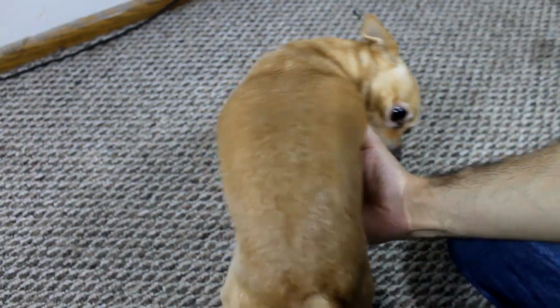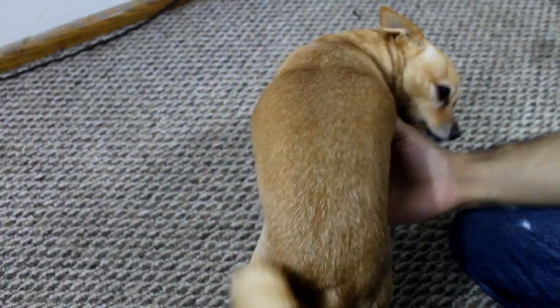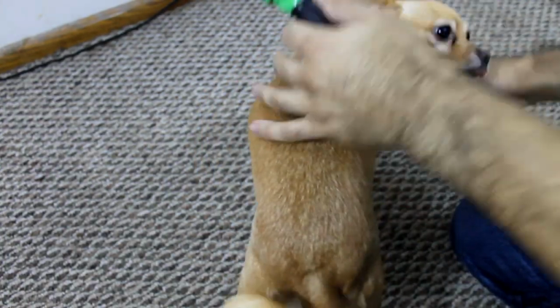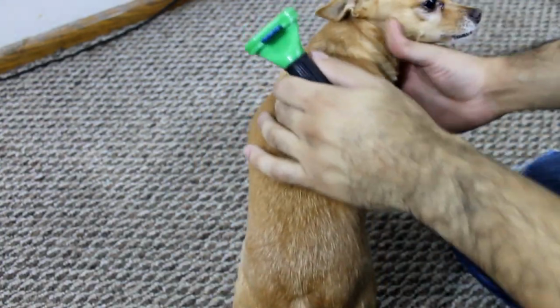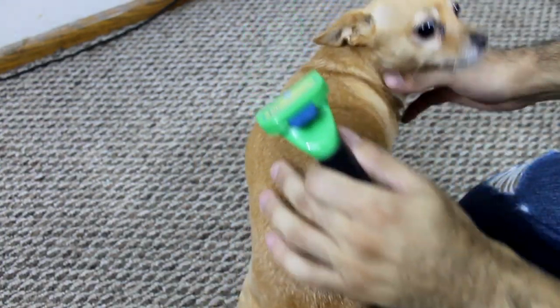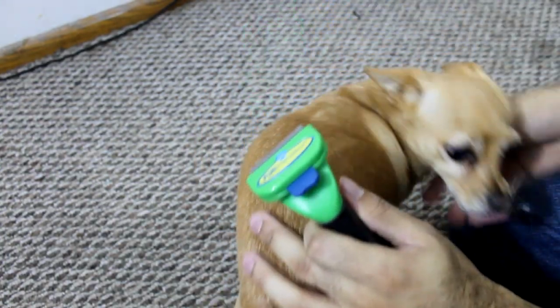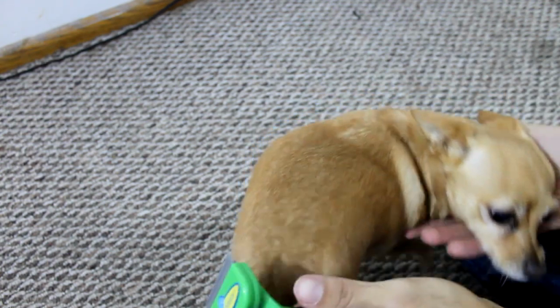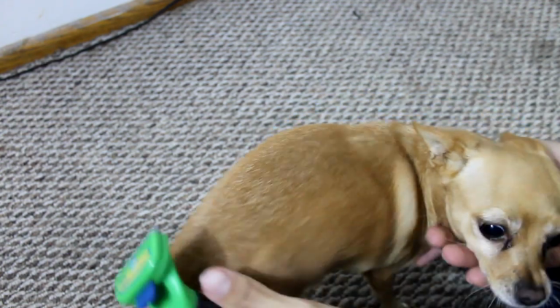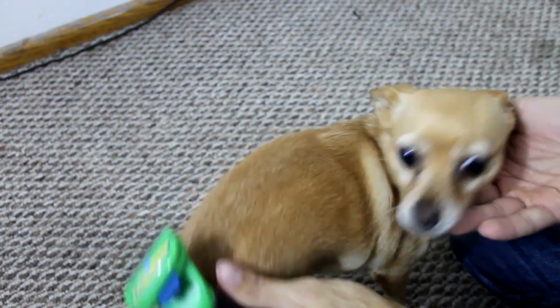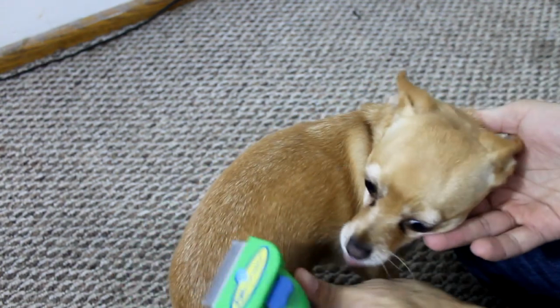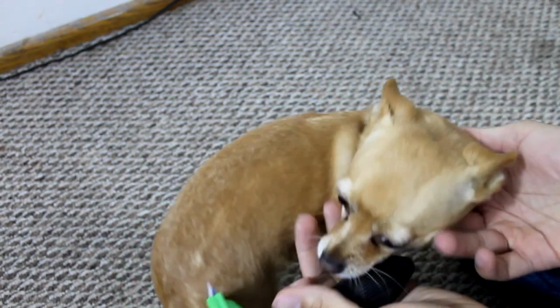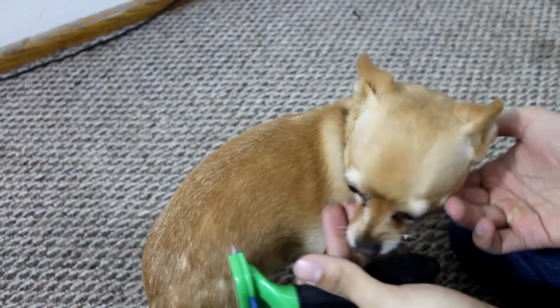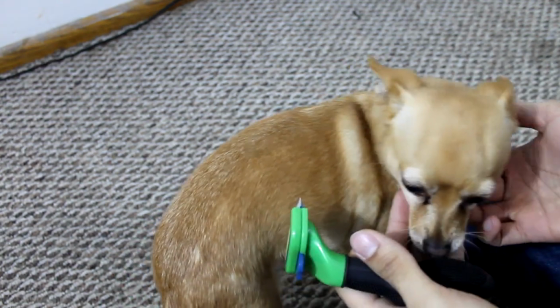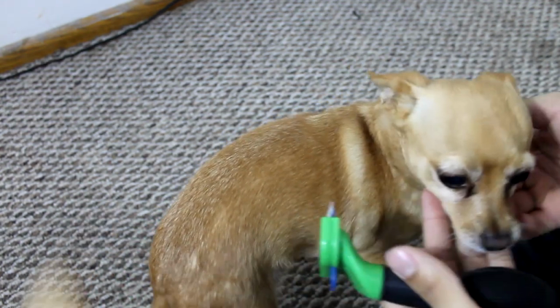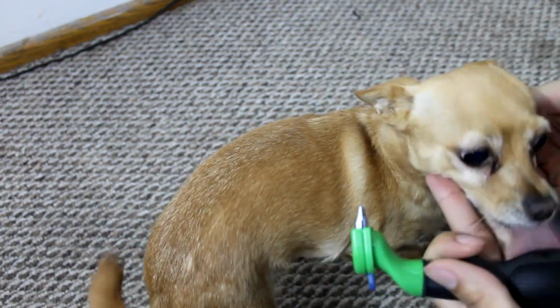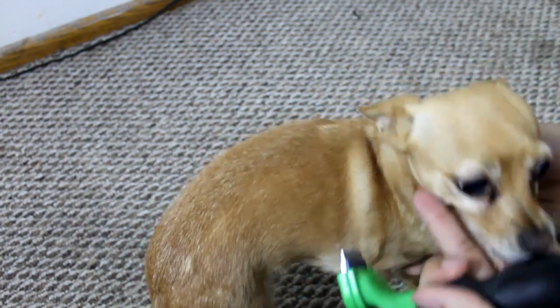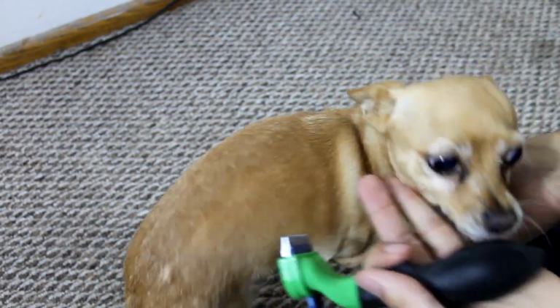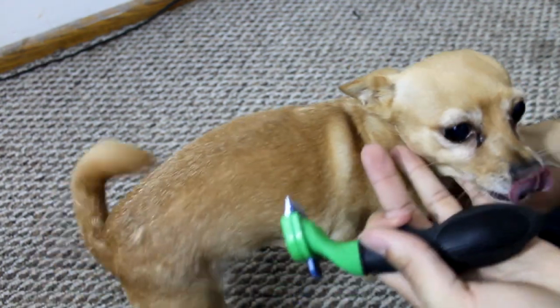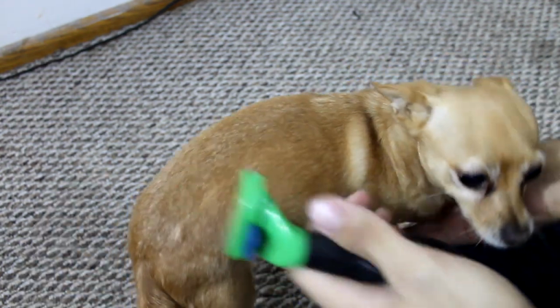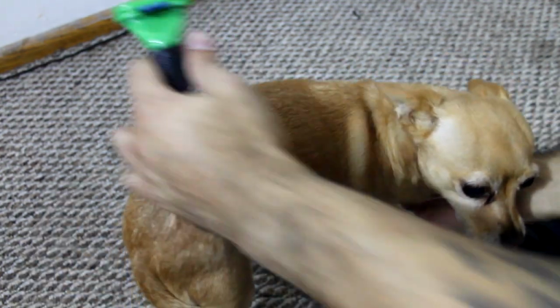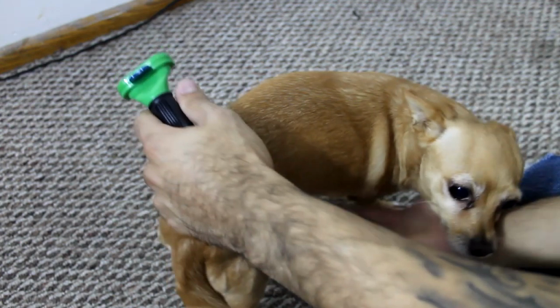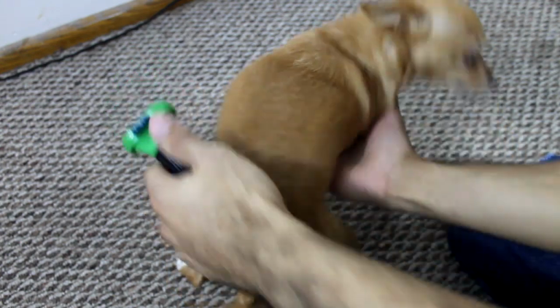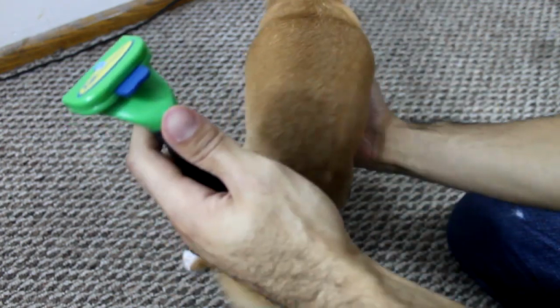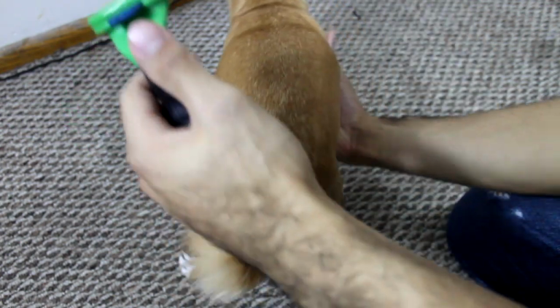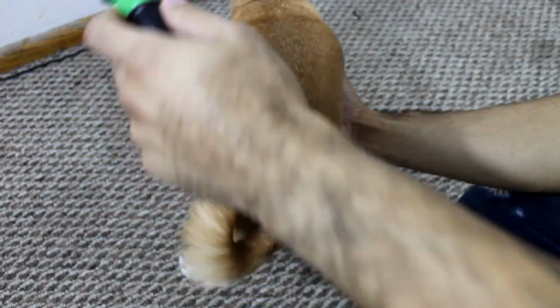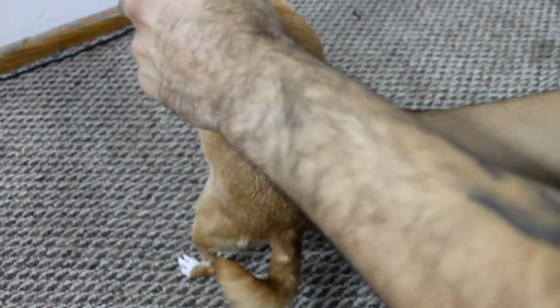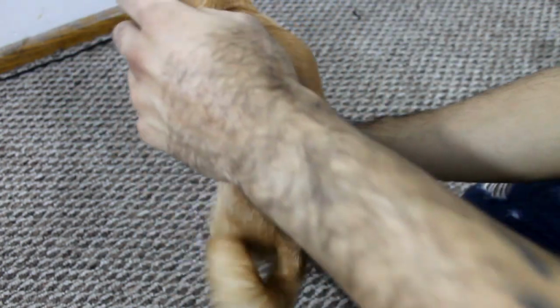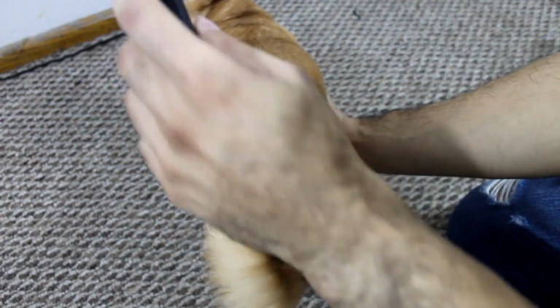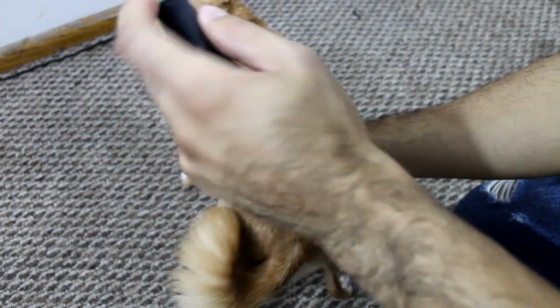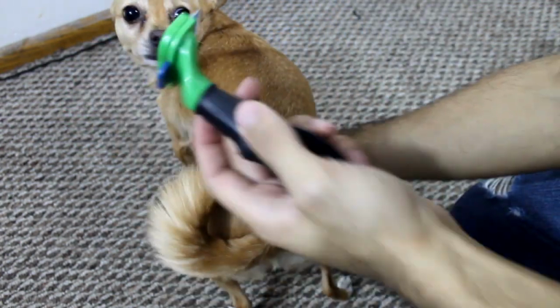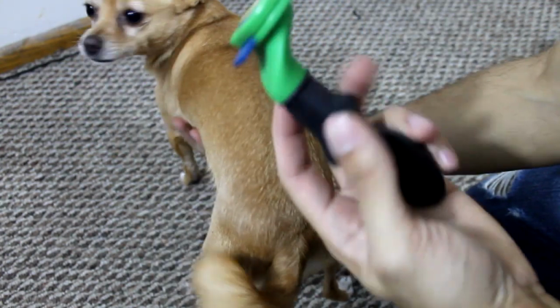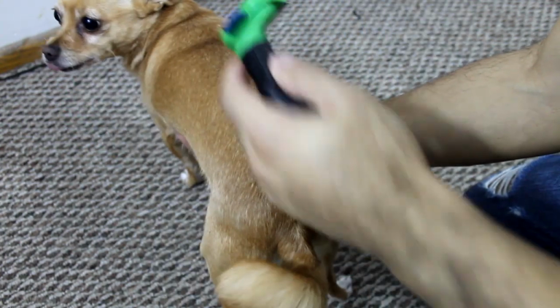Here I have my dog. Her name is Tequila. She is a Chihuahua and she is almost four years old. So here's the brush. I just hold her because she is super hyper.